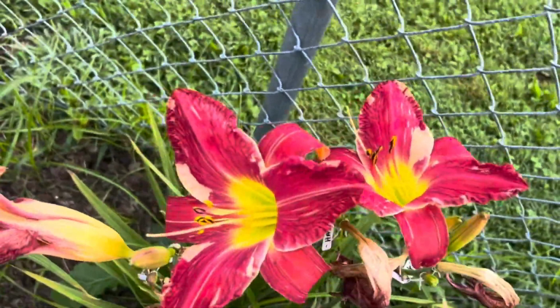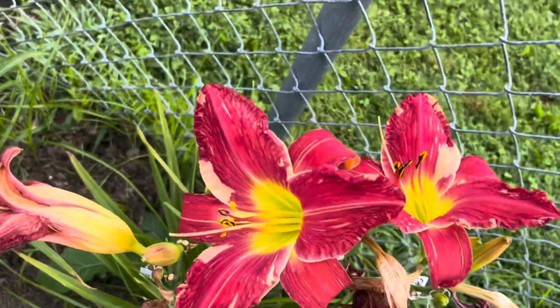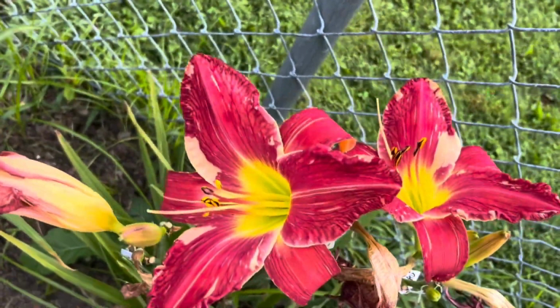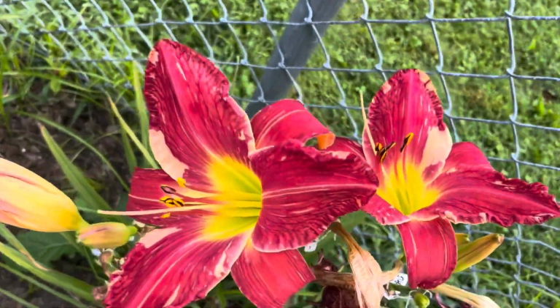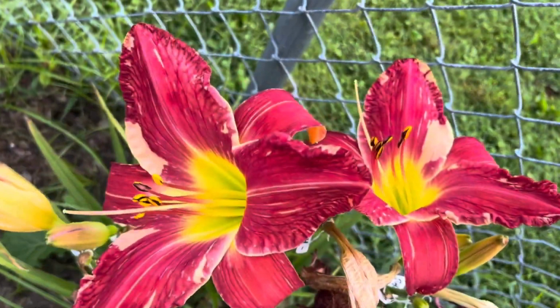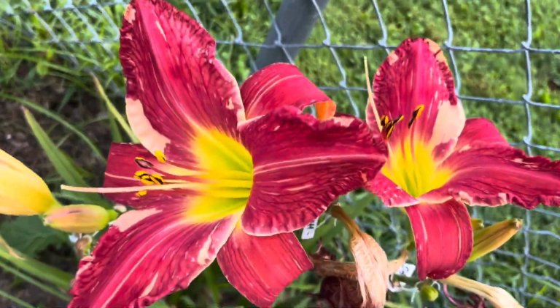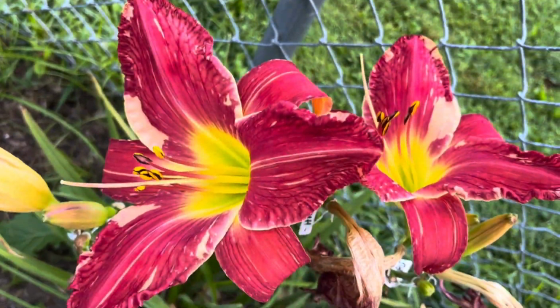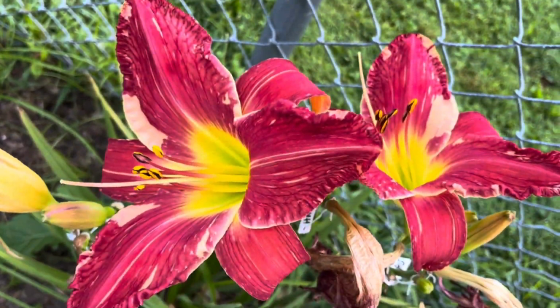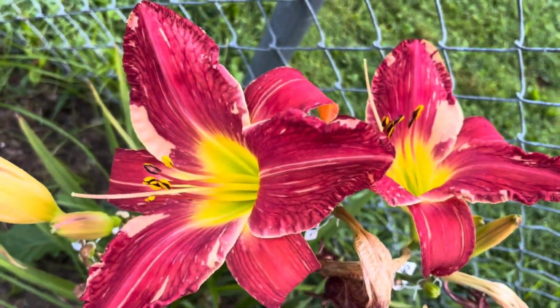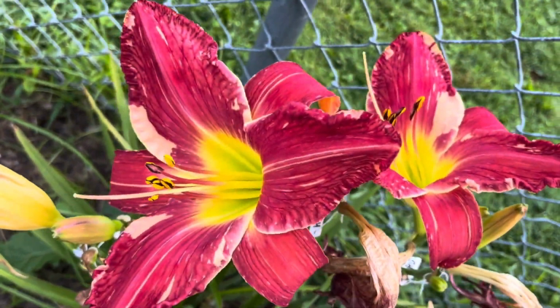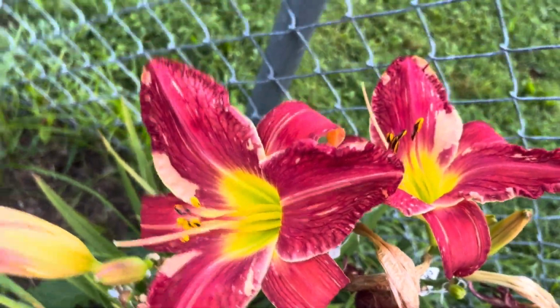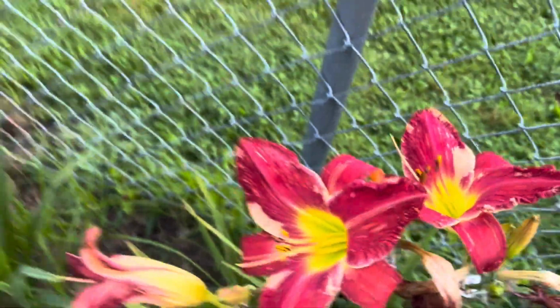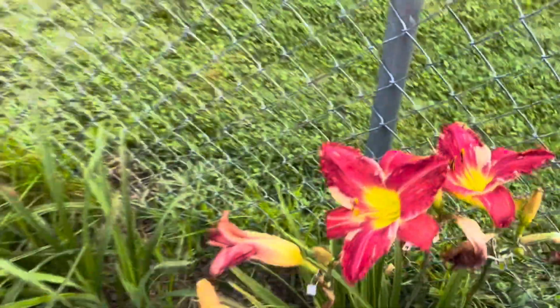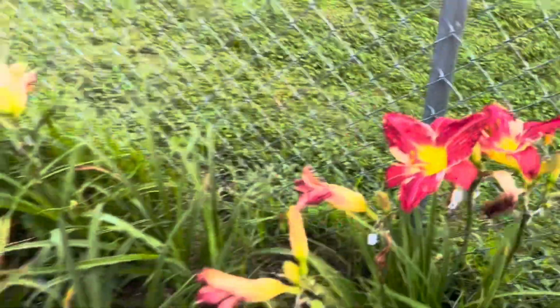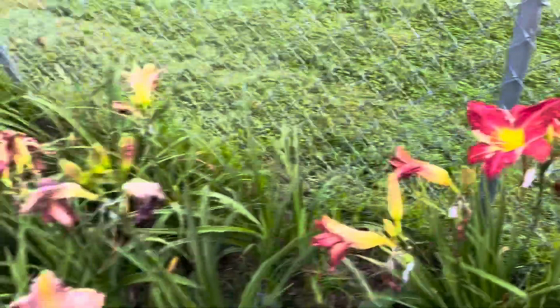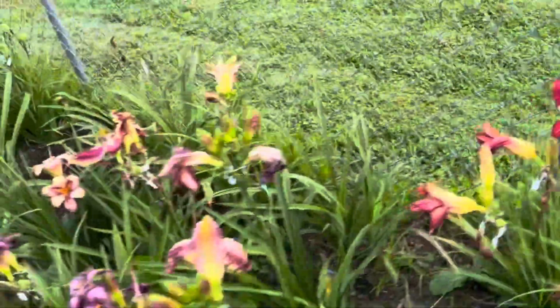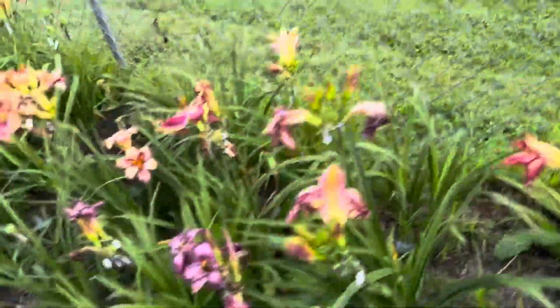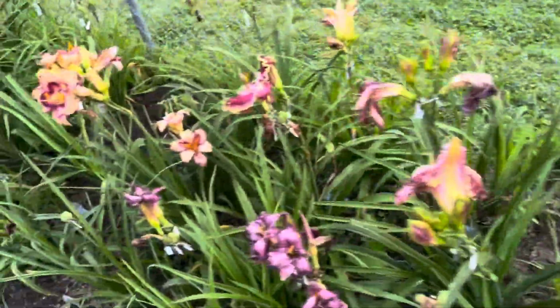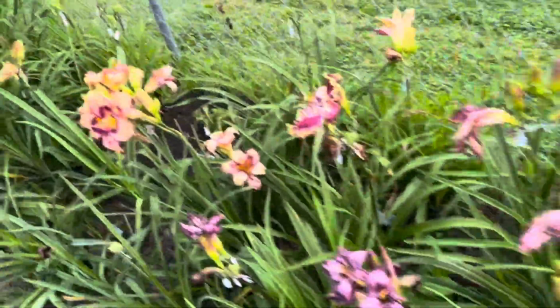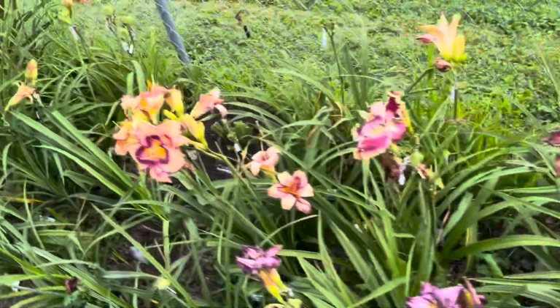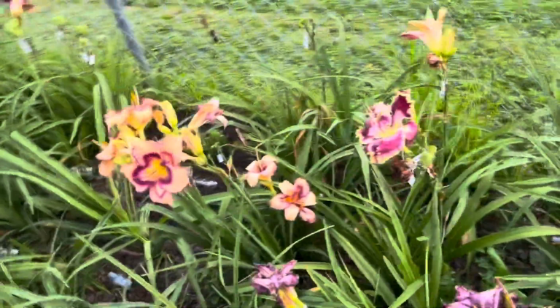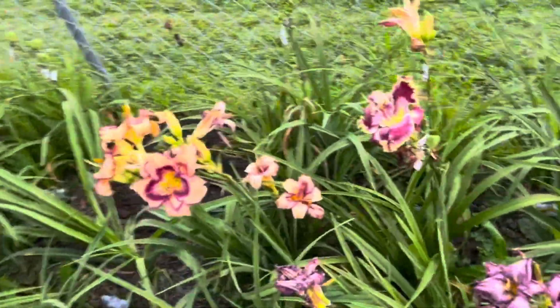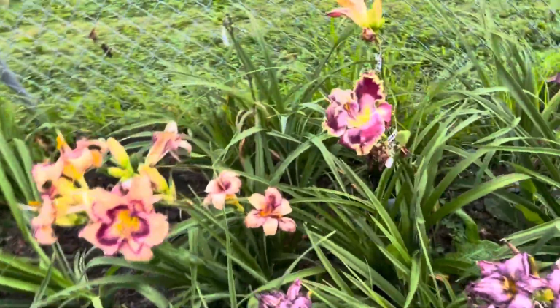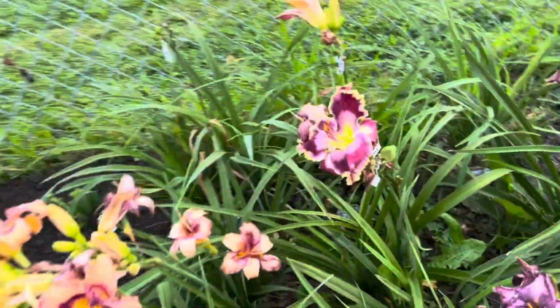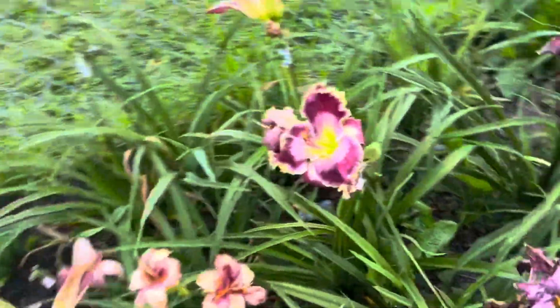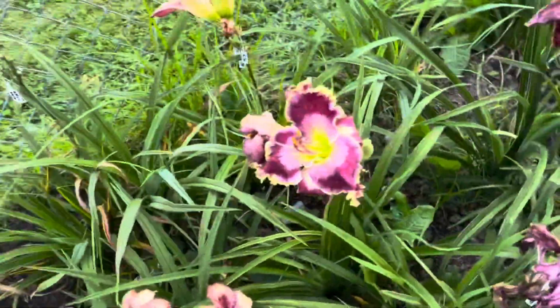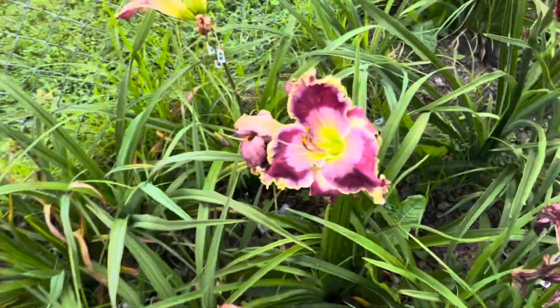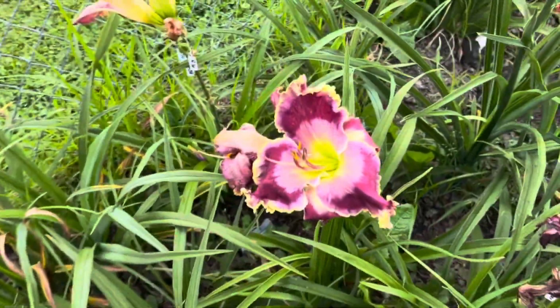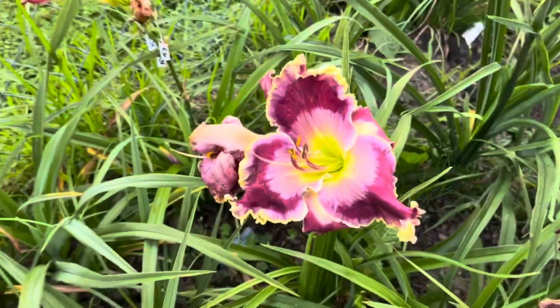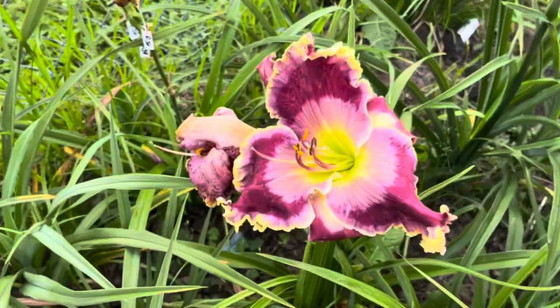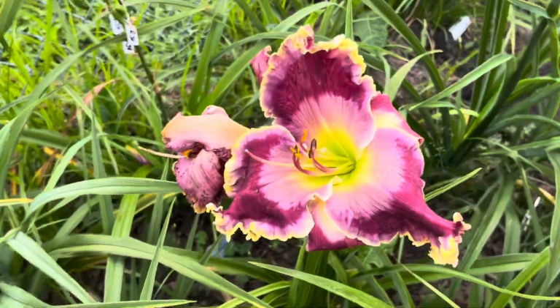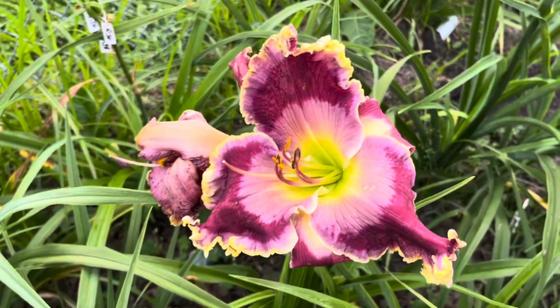Two blooms of Richard J. Howard. And we have a bloom today of Pray Without Ceasing. Looks nice.